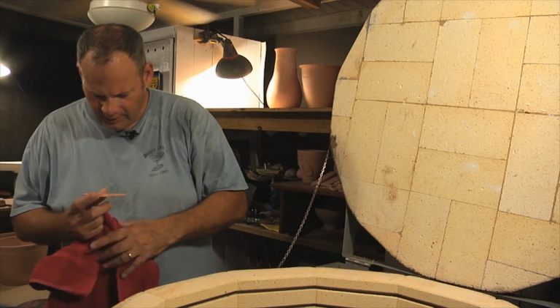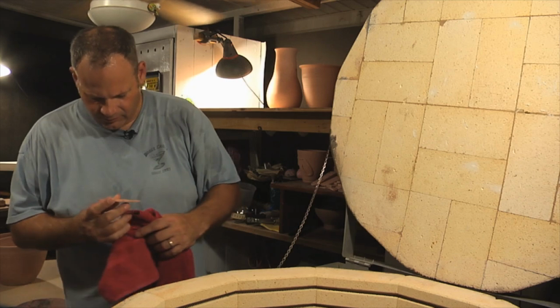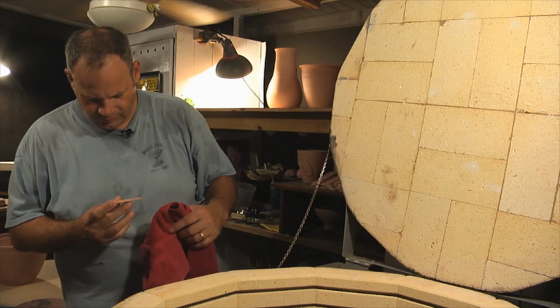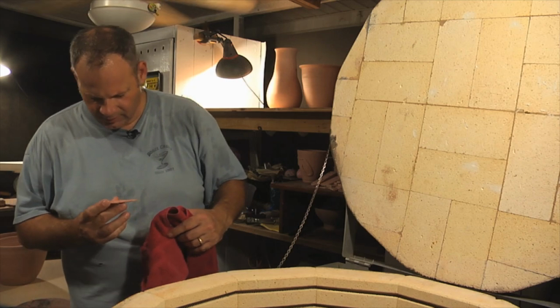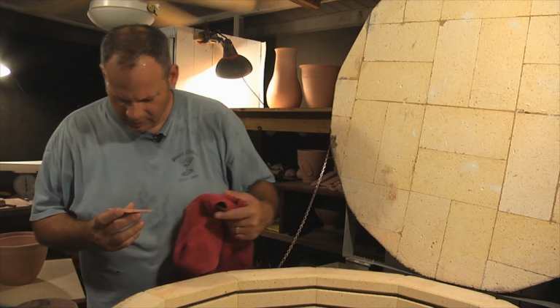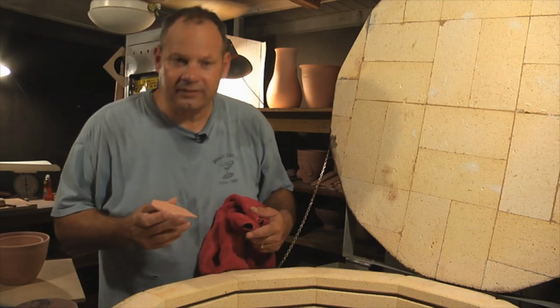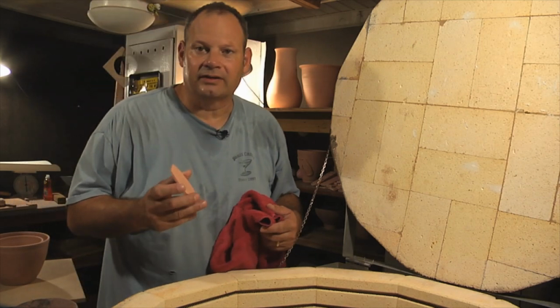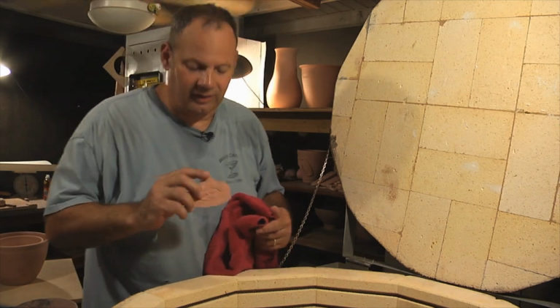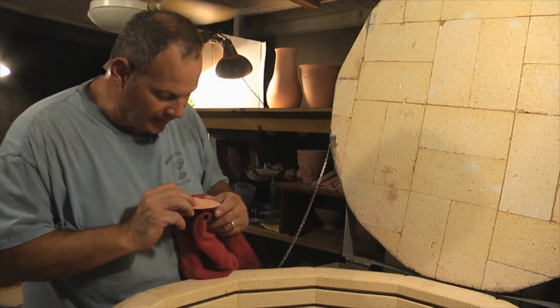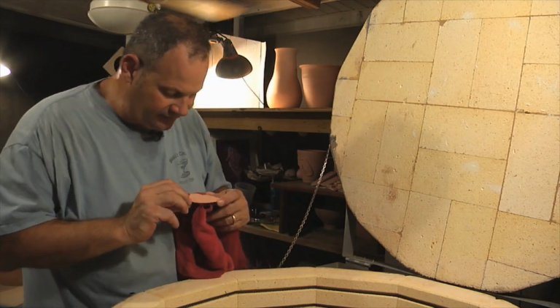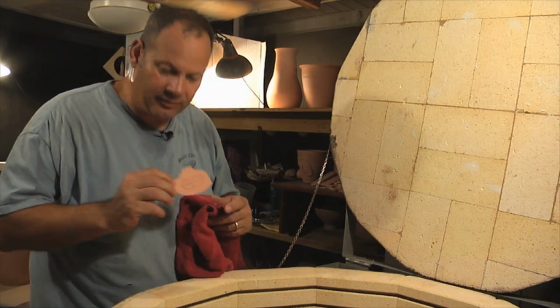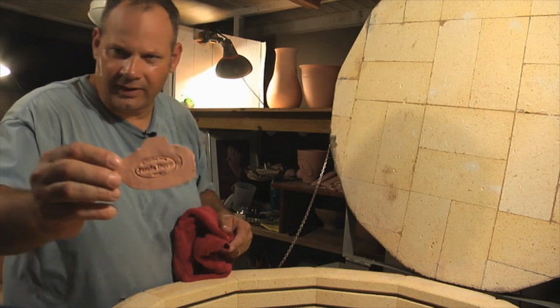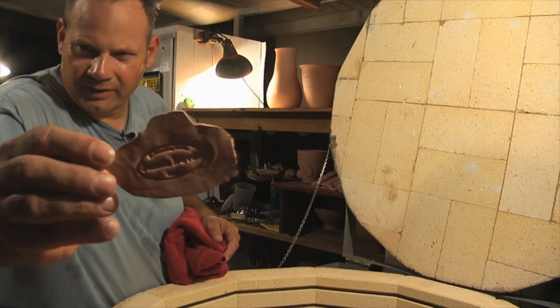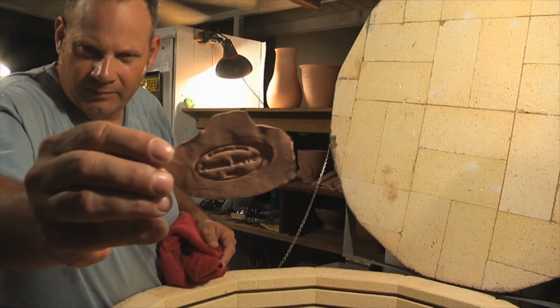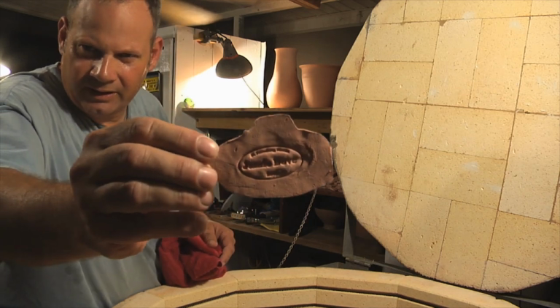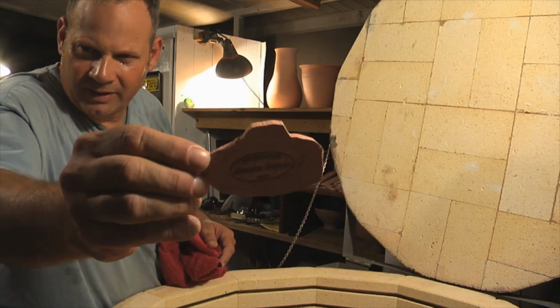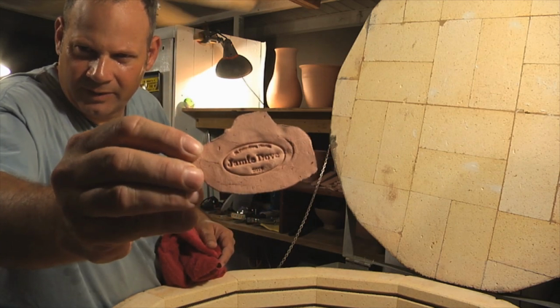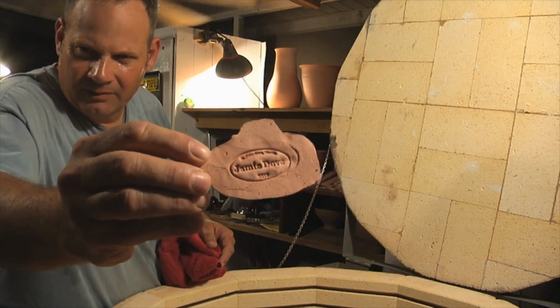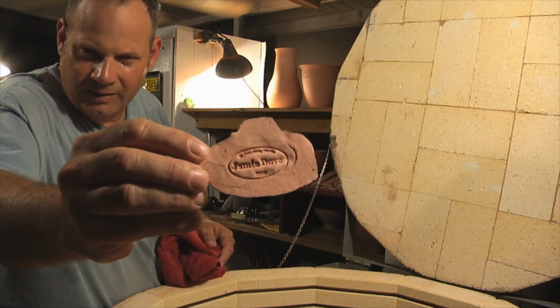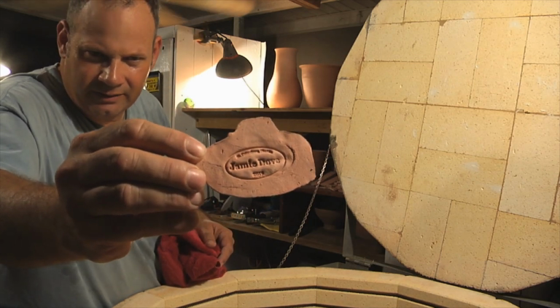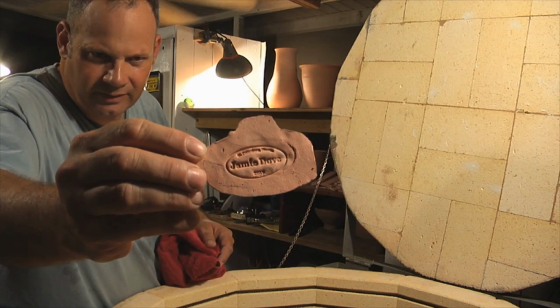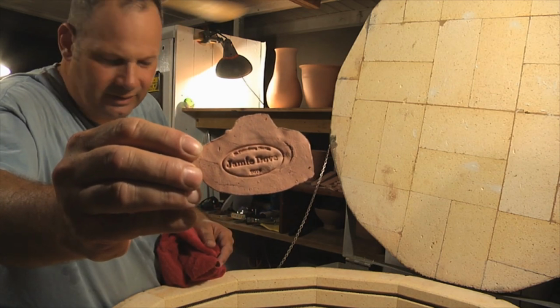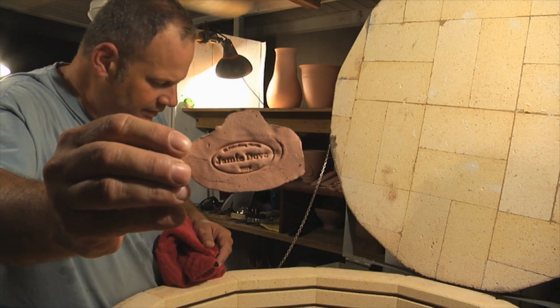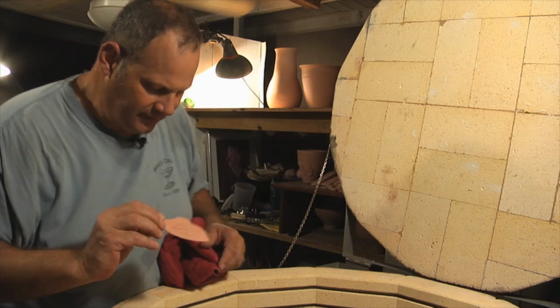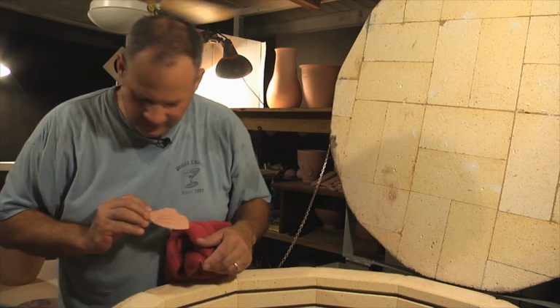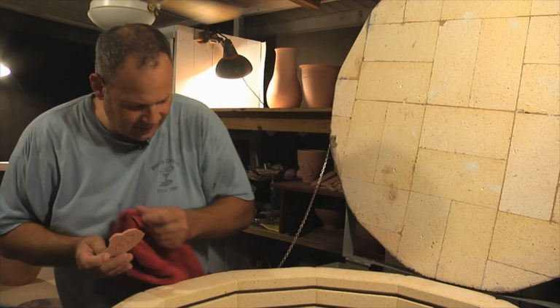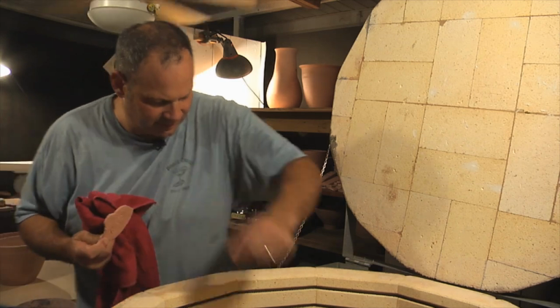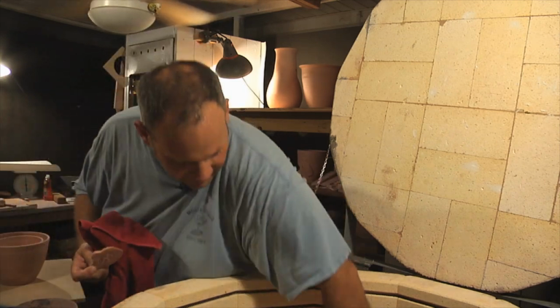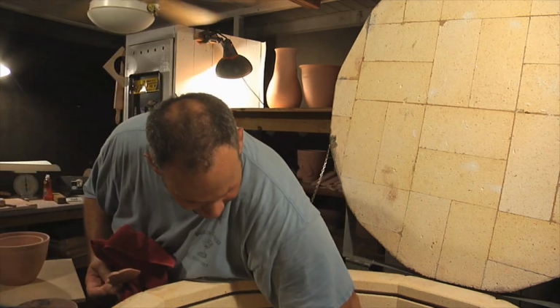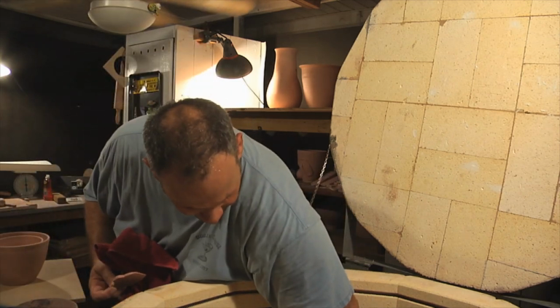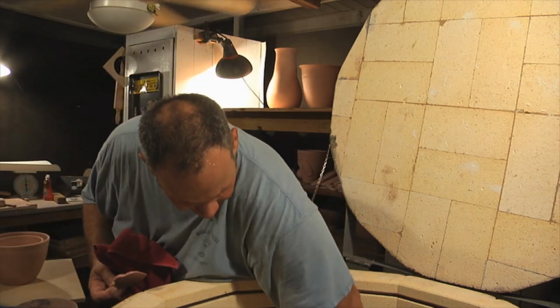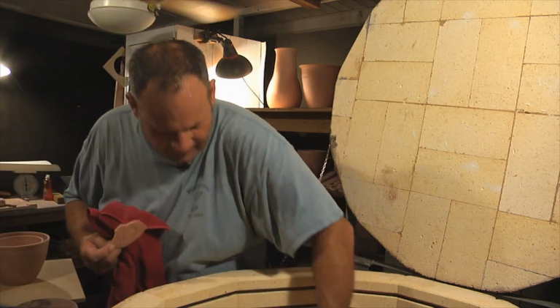That's cool. It's like a little textile I made. I got this stamp with my little name on it. I don't know if you can see that or not, but I did that — just kind of stamping it around and playing with it.